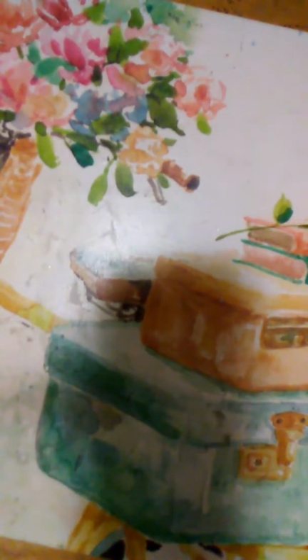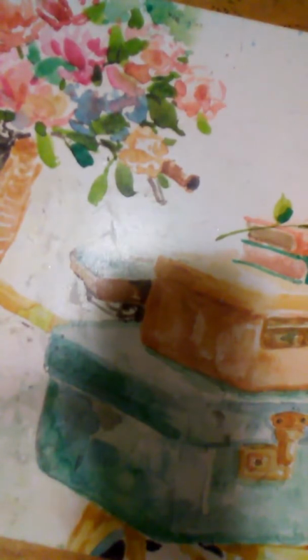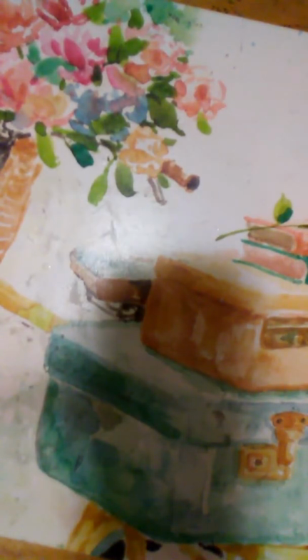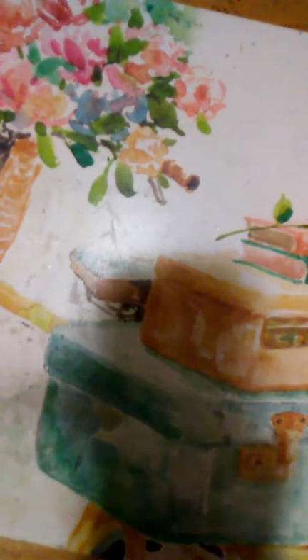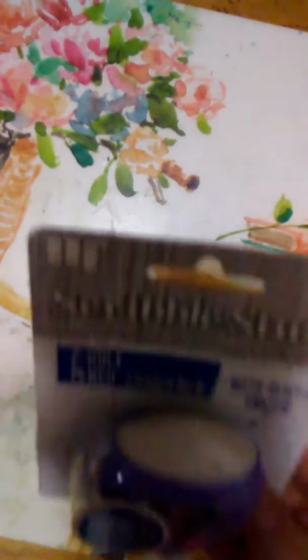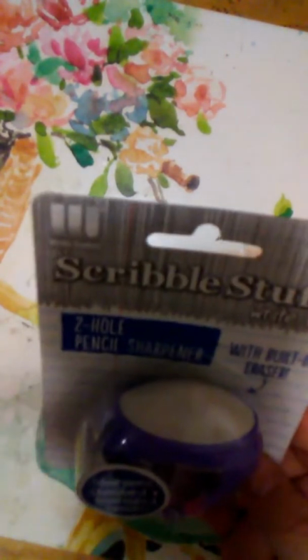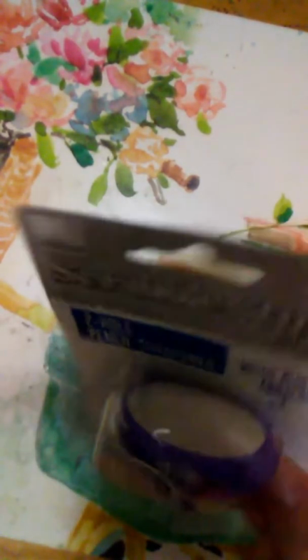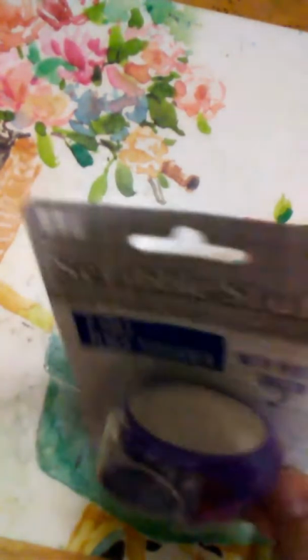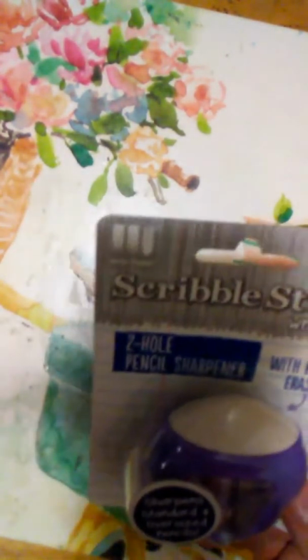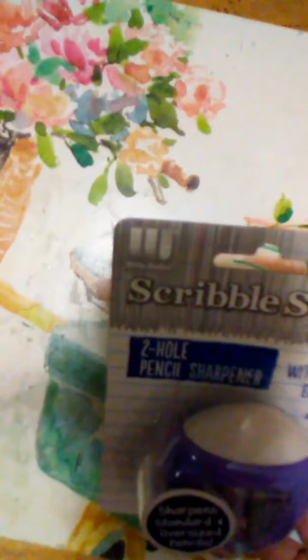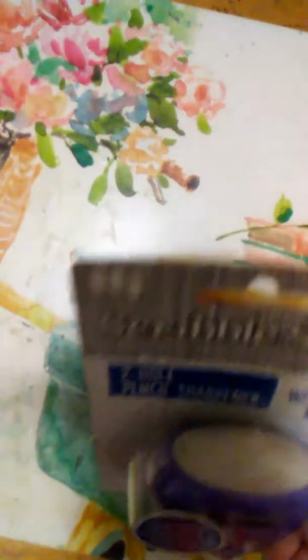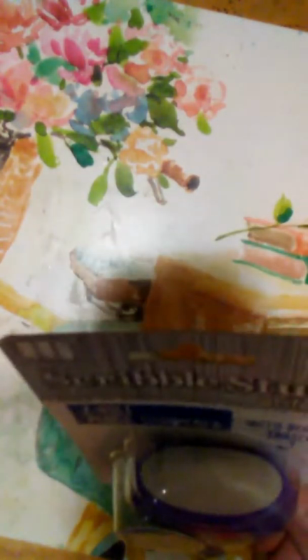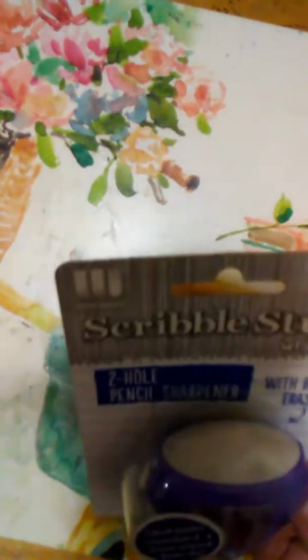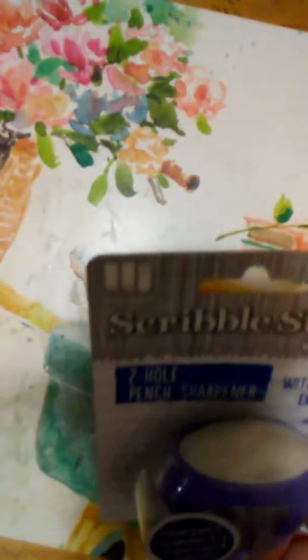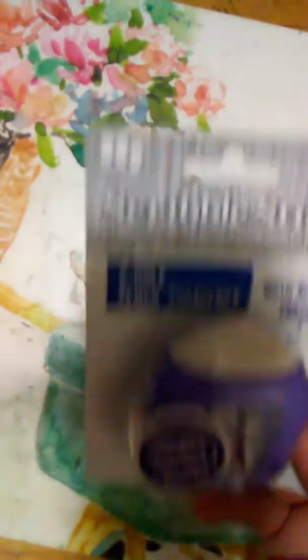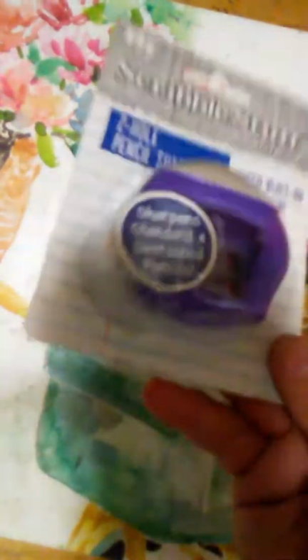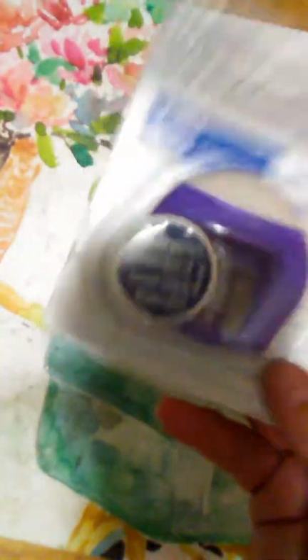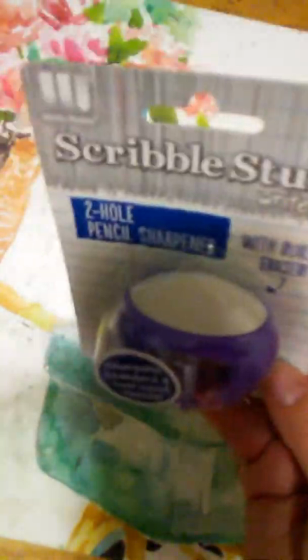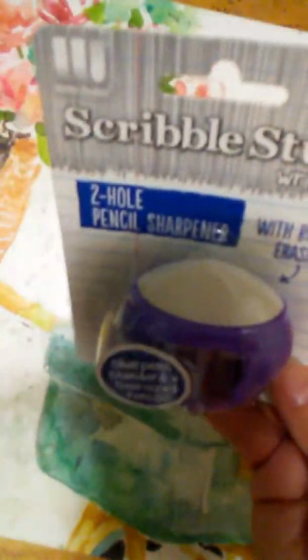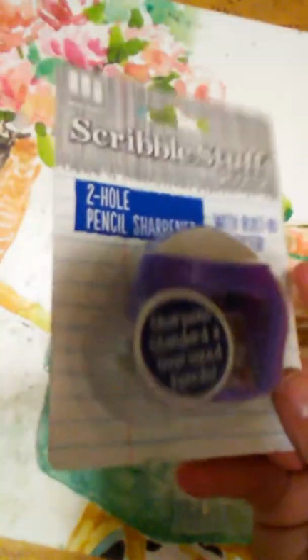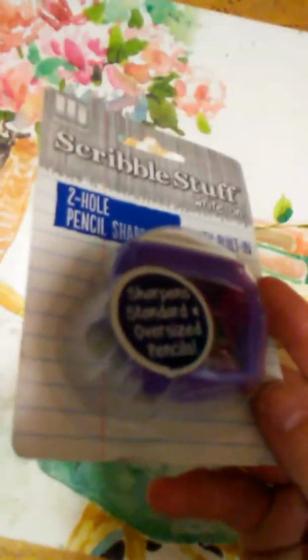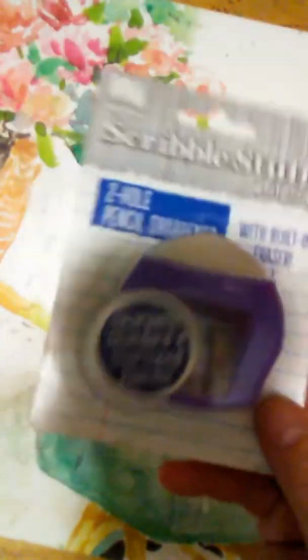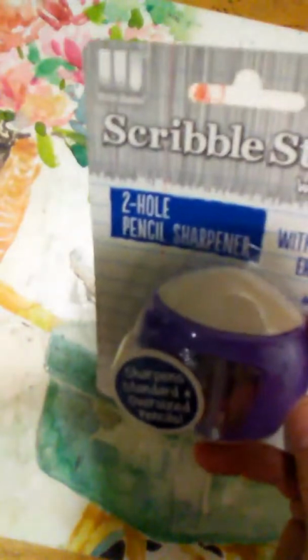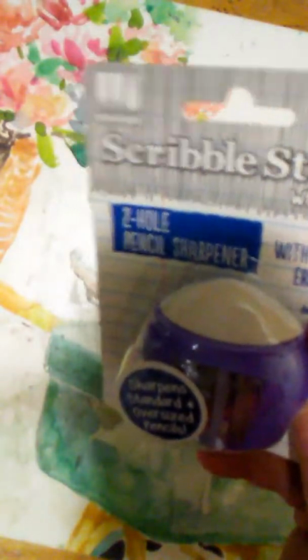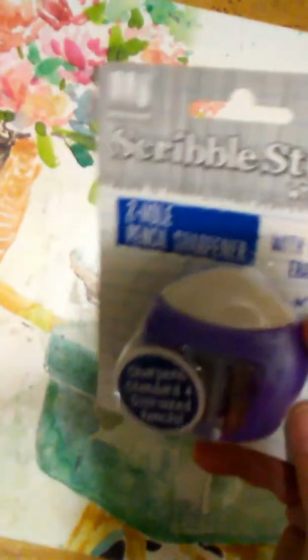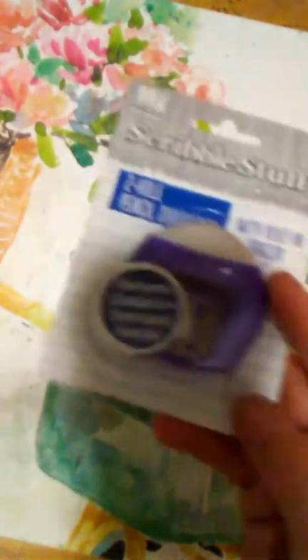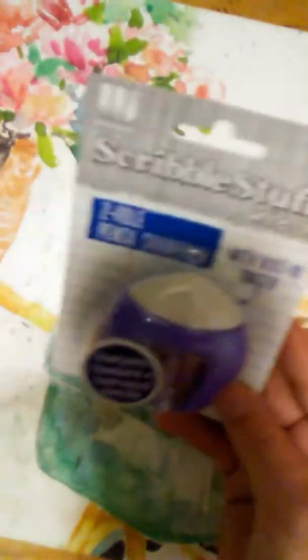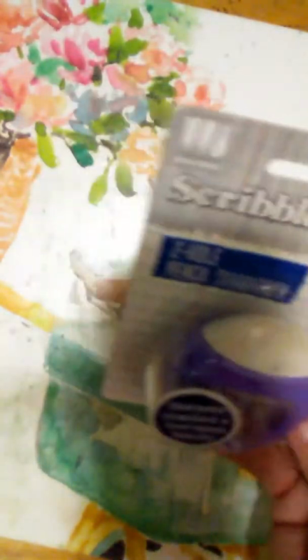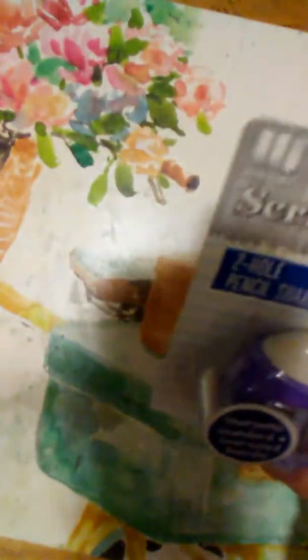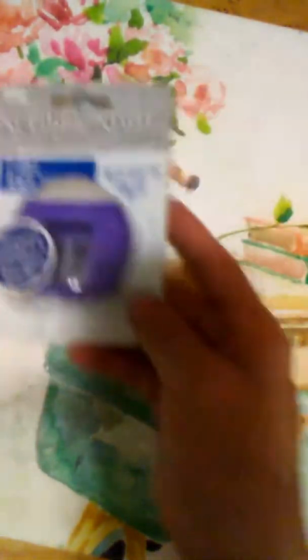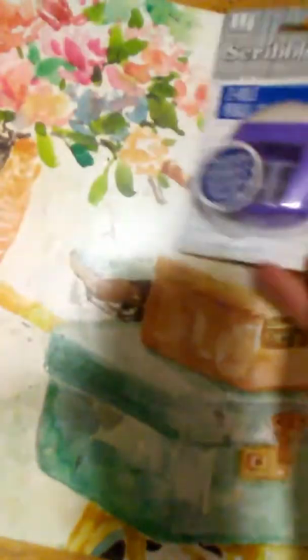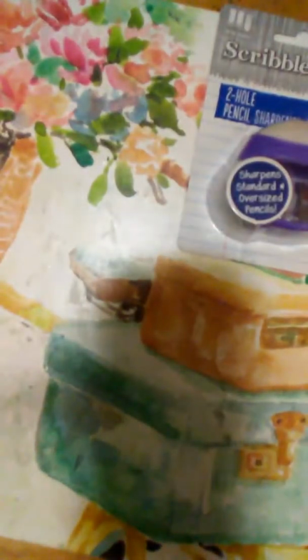Then I got this Scribble stuff — it's a two-hole pencil sharpener with a built-in eraser. I thought that would be good on my desk for crafting. For a buck I thought it was stinking cute.